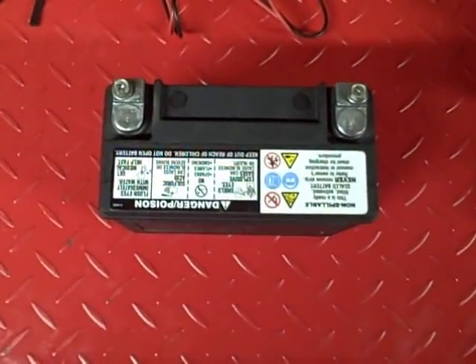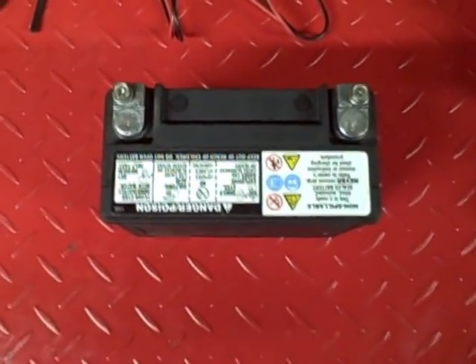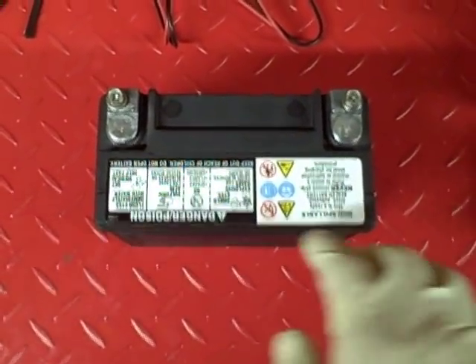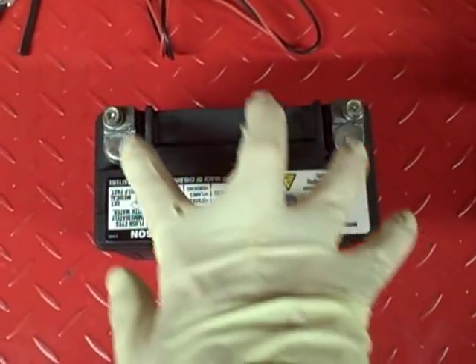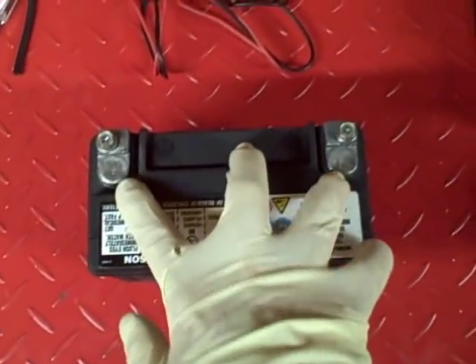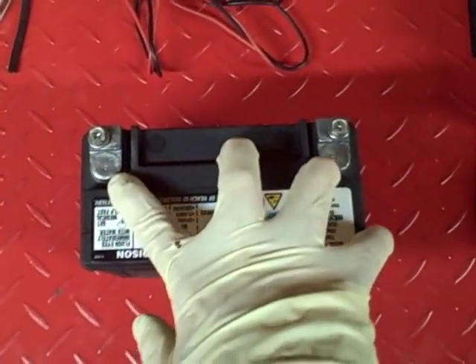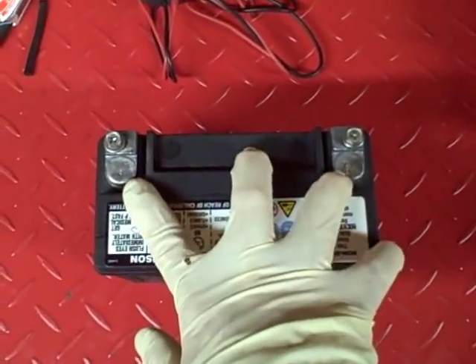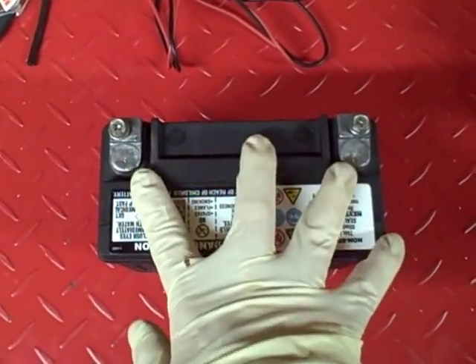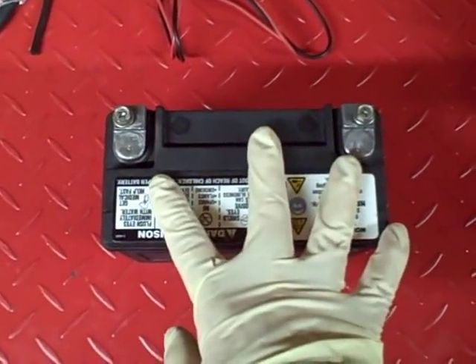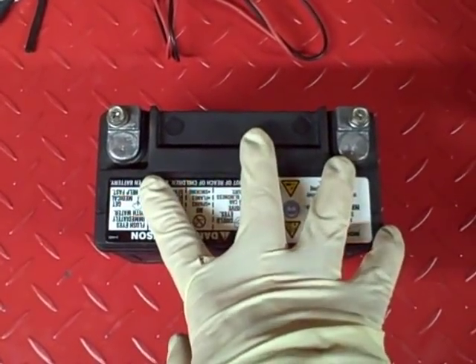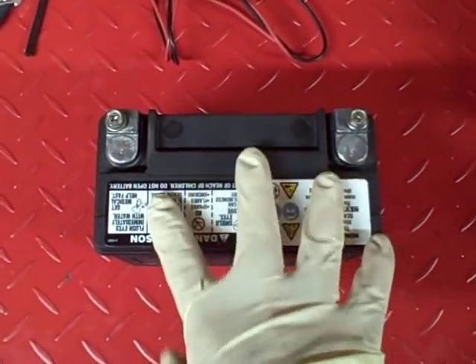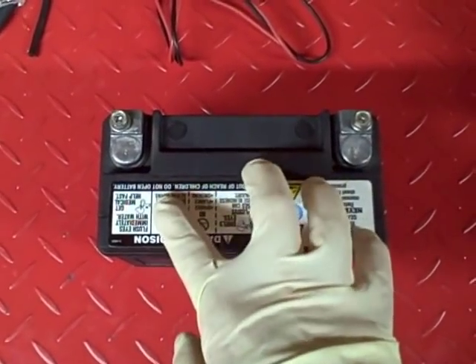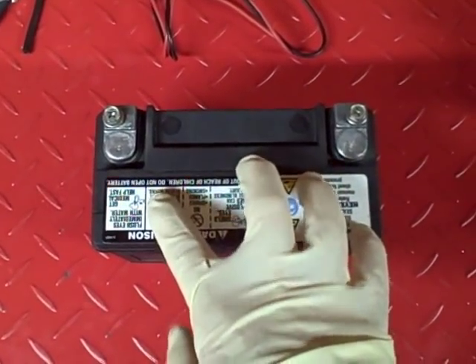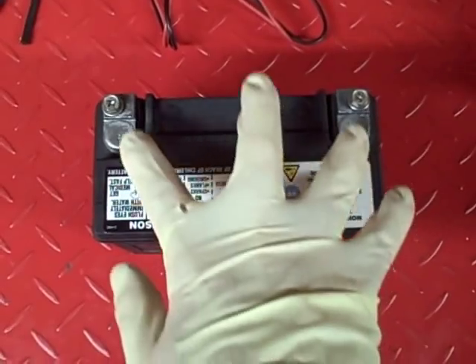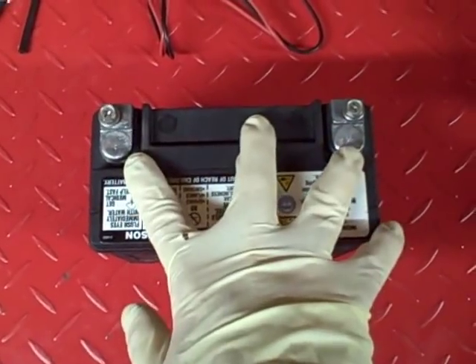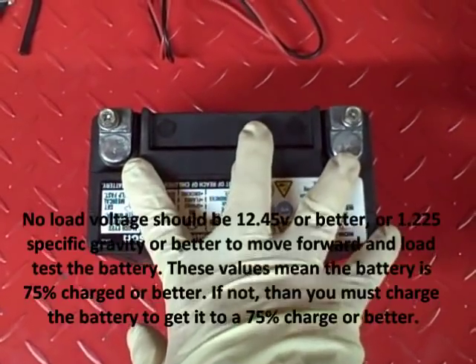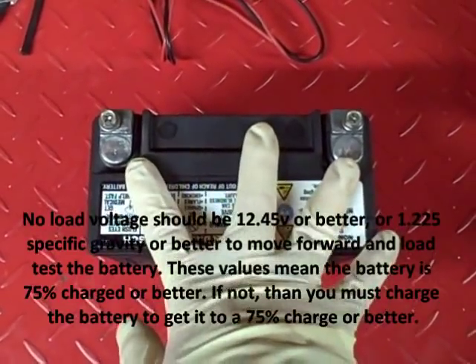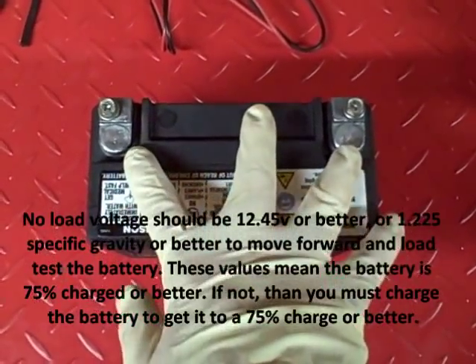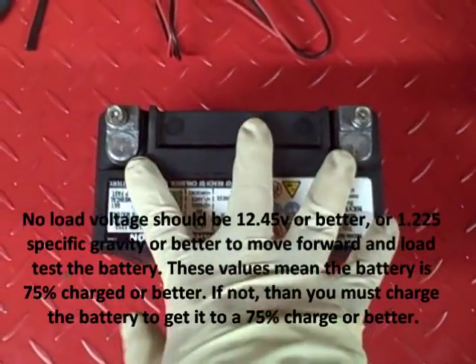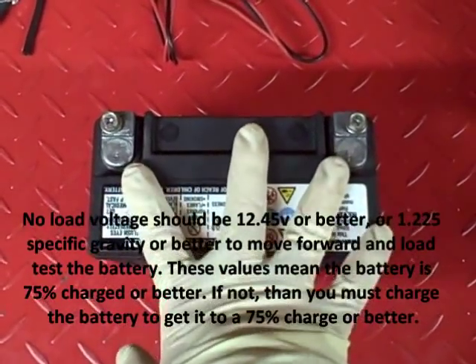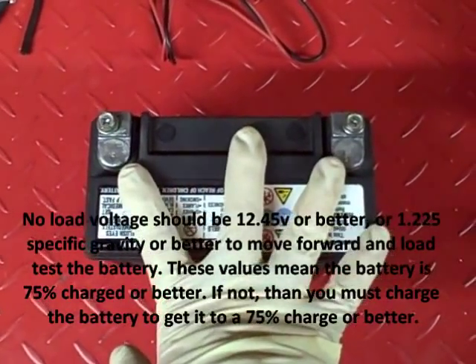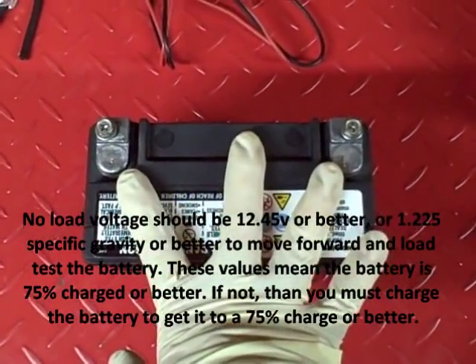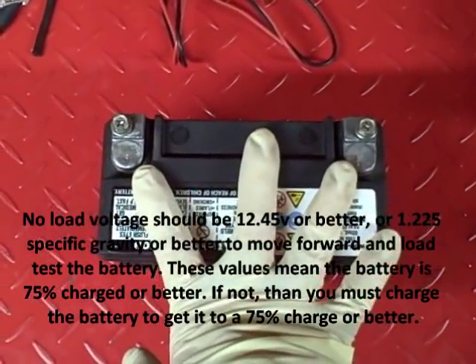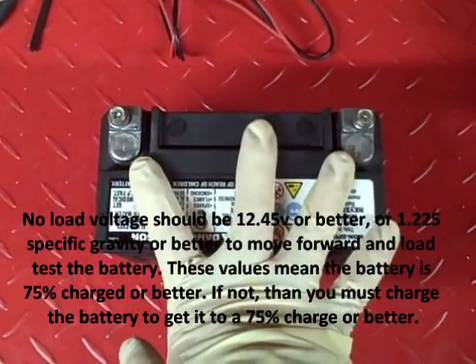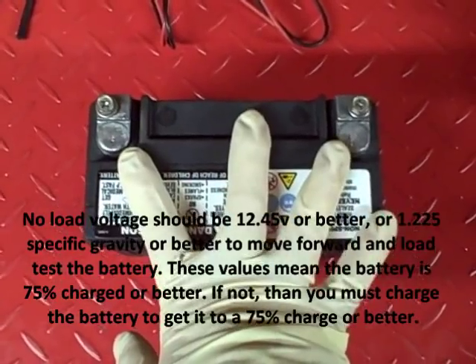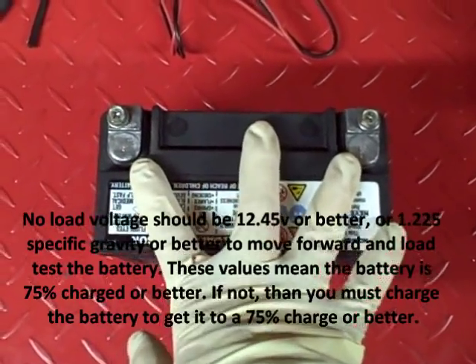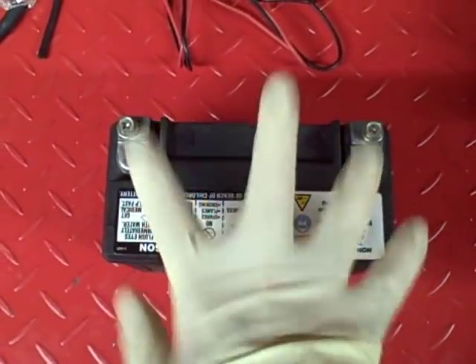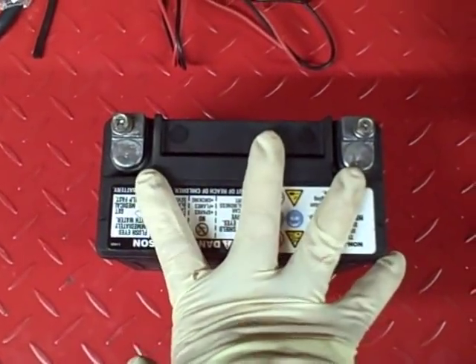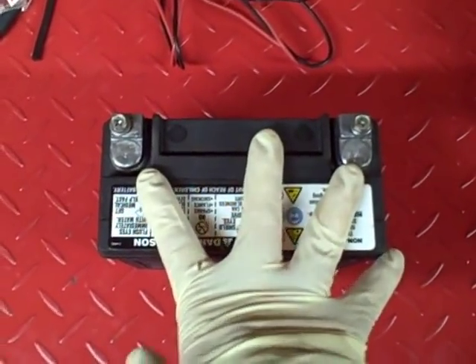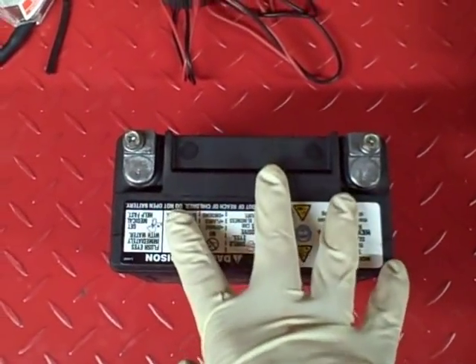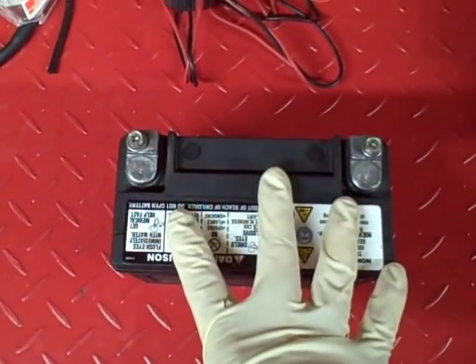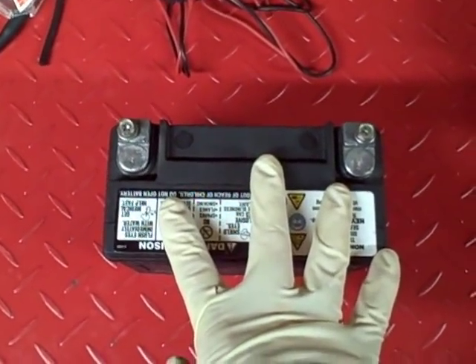Next, you want to determine the no-load voltage across the battery. That just tells you the state of charge — it doesn't tell you the condition of the battery. That's why we ultimately want to use a load tester to find out the condition, but we need to charge the battery first in order to use a load tester.